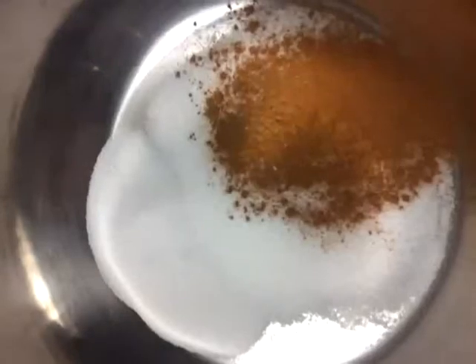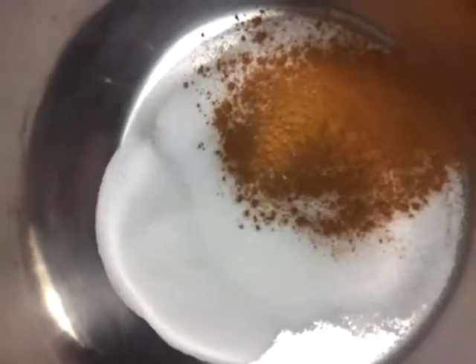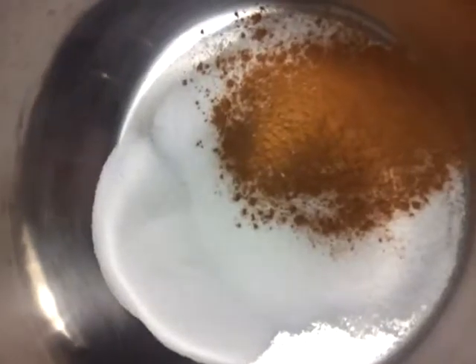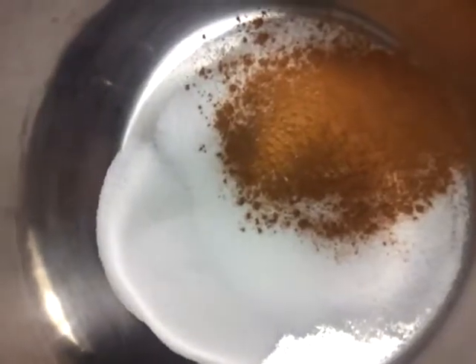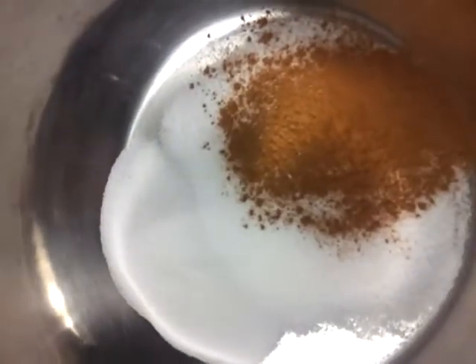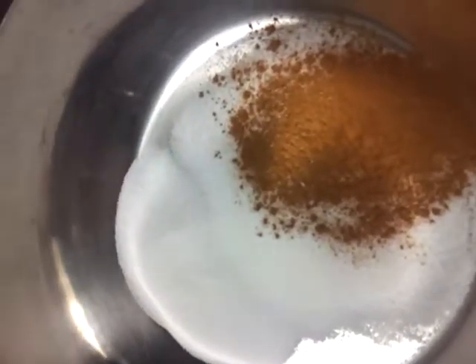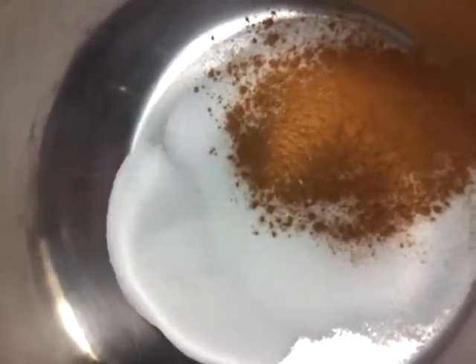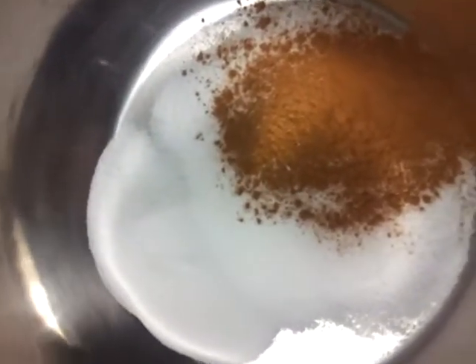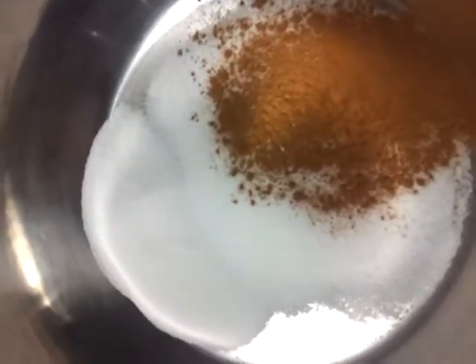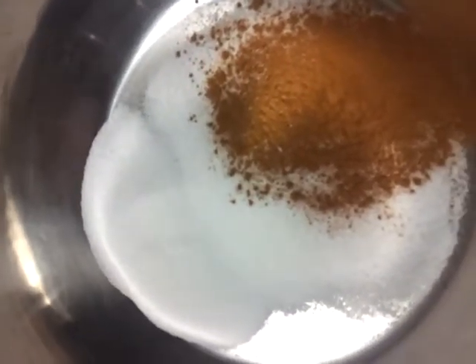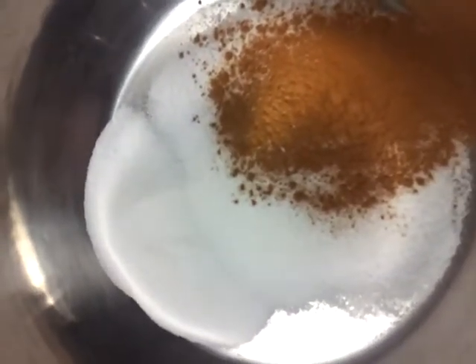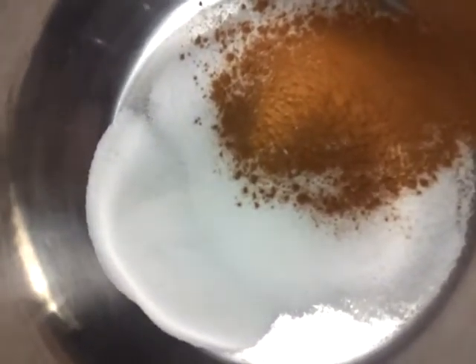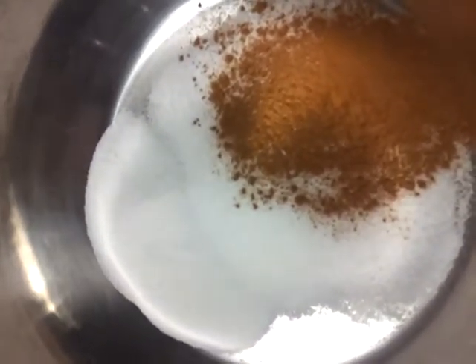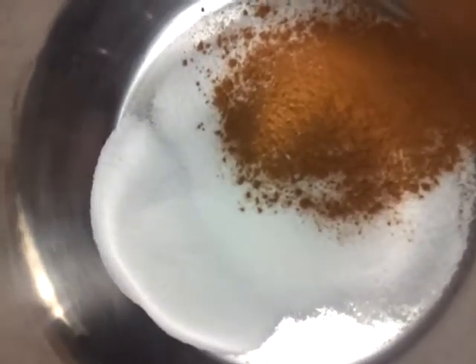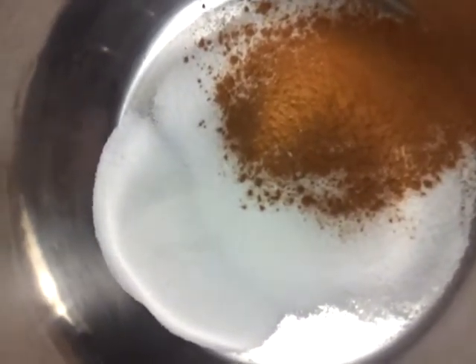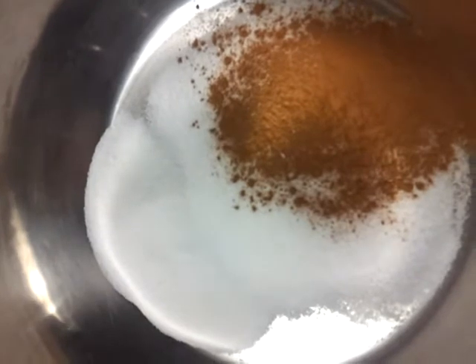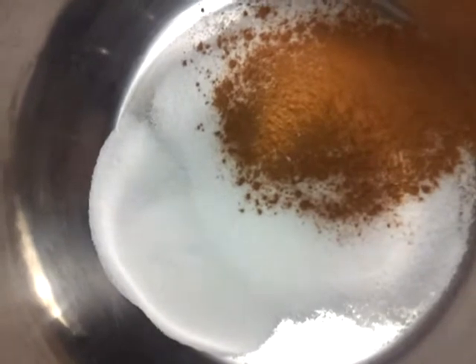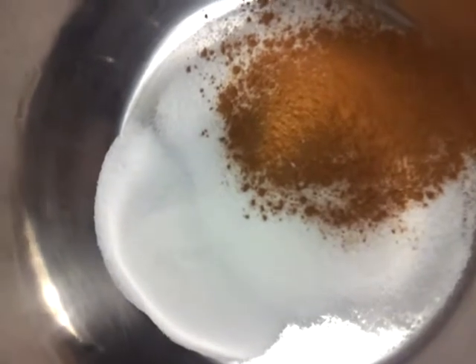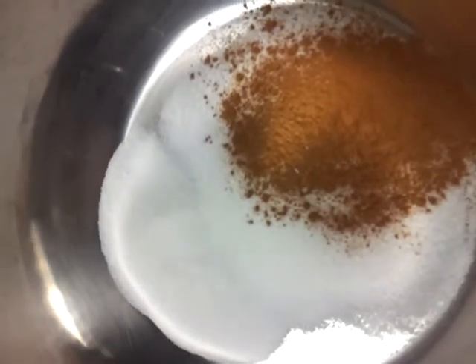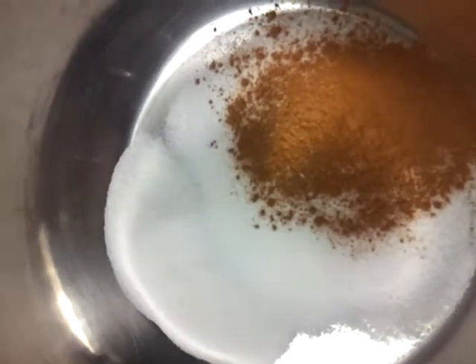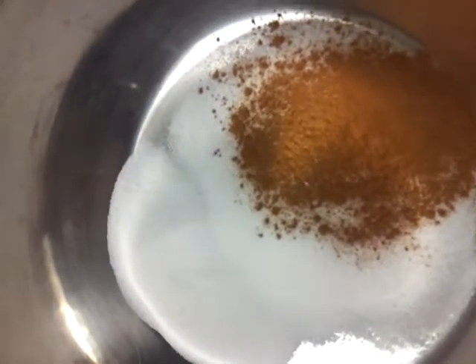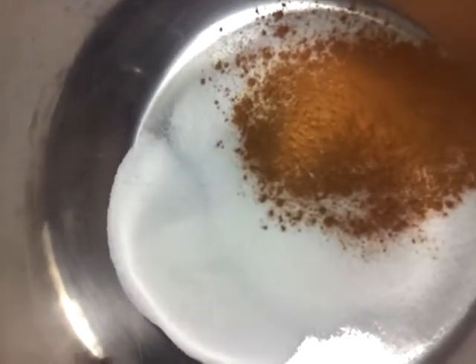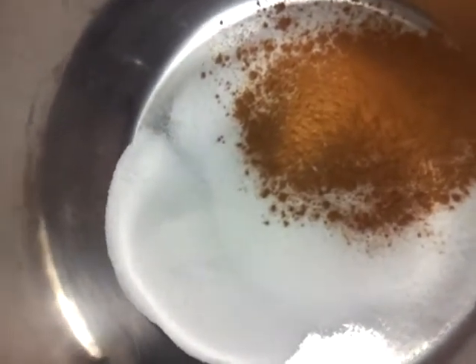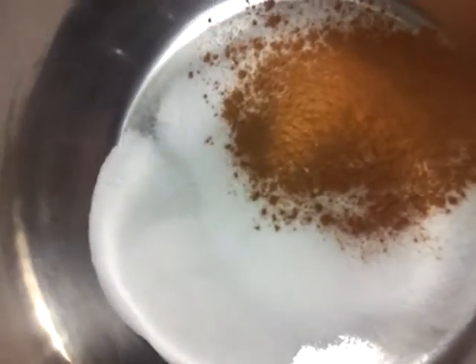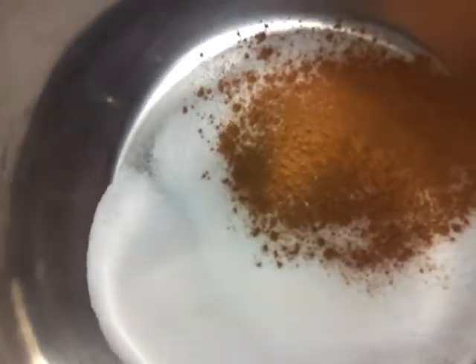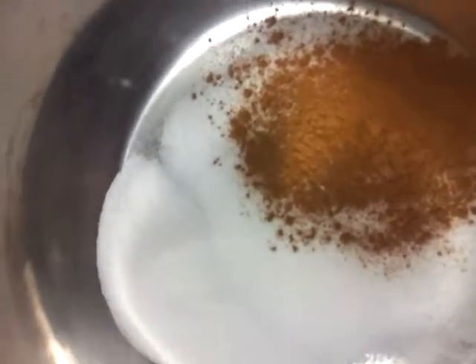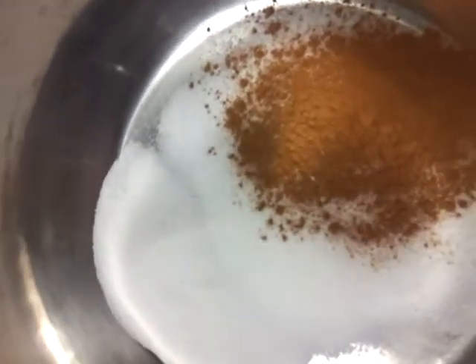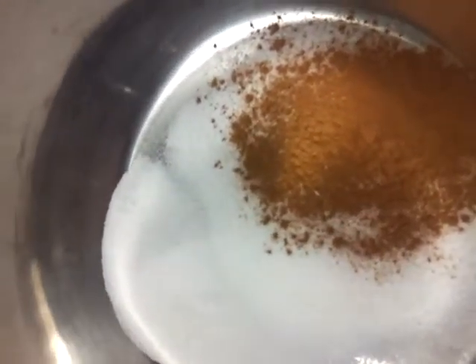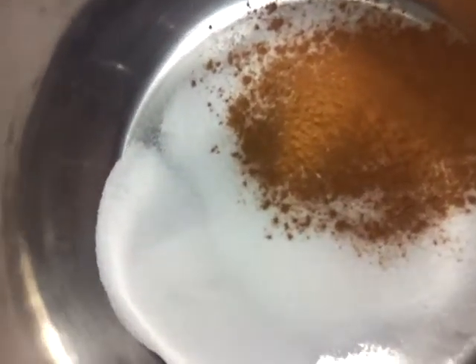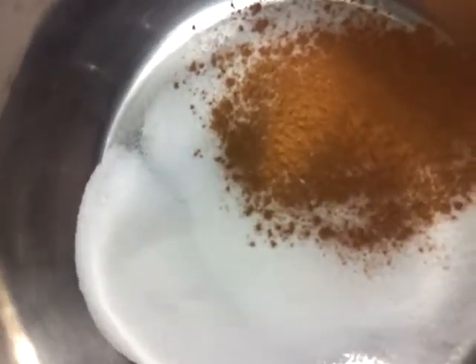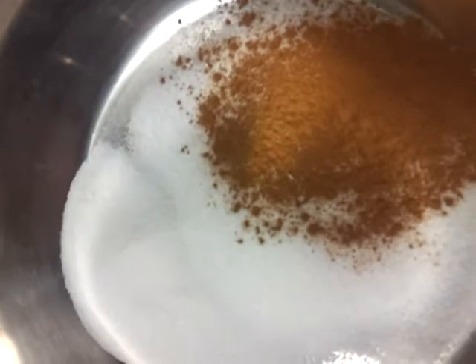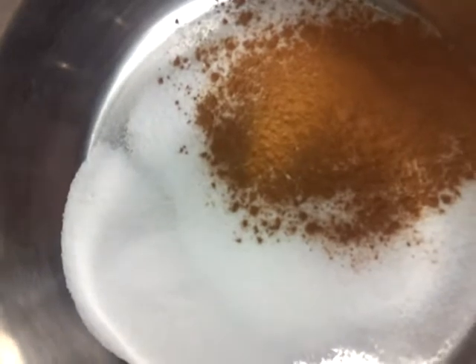Alrighty, this is how I make my mandarin orange sauce. It's got sugar, cinnamon, and a pinch of salt.